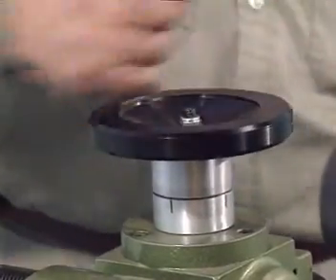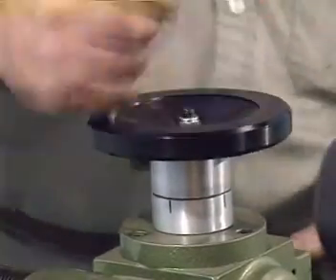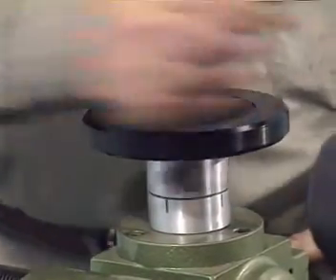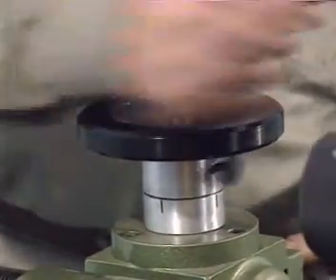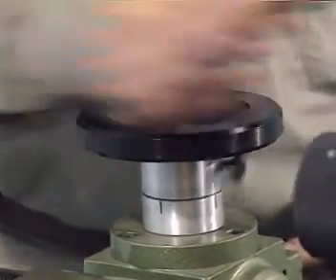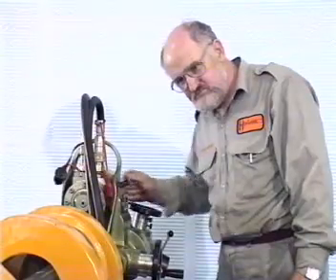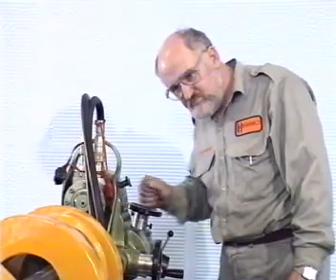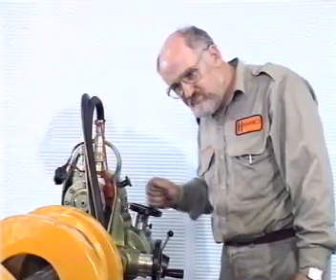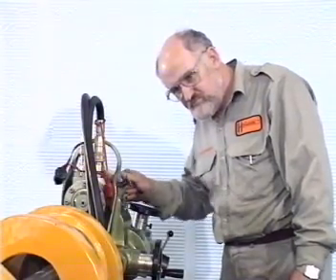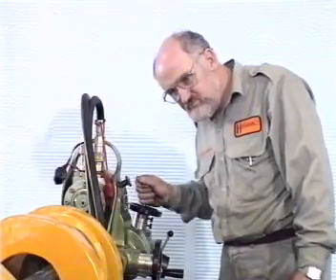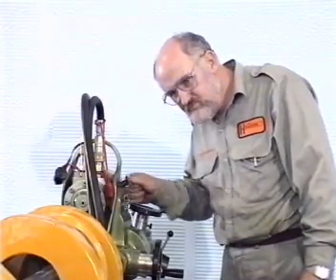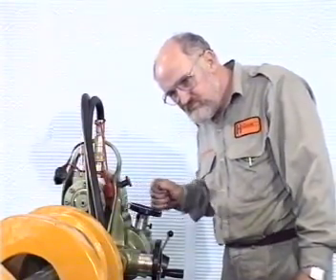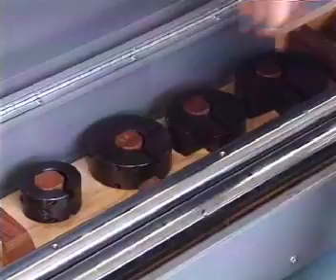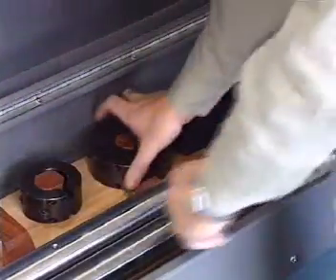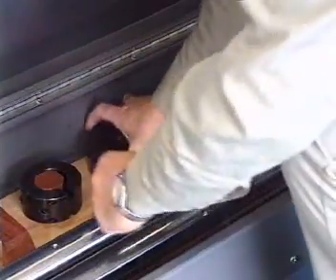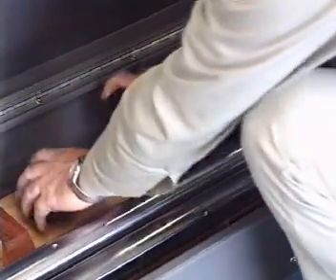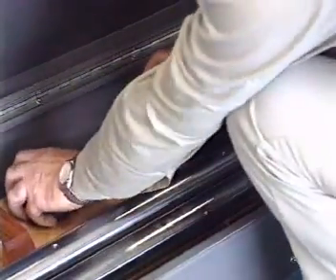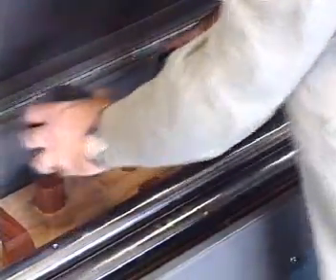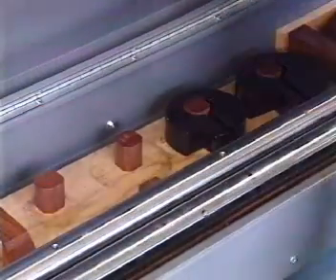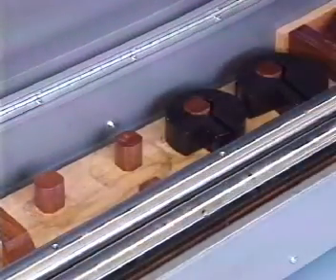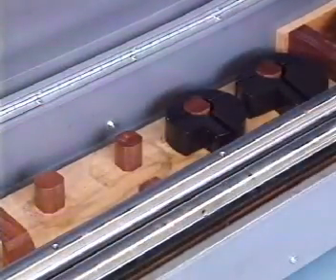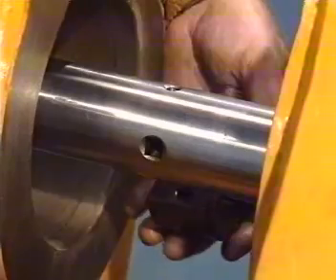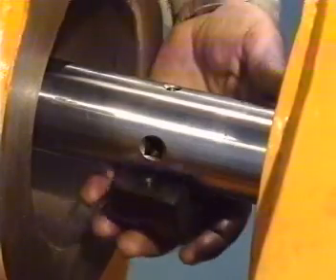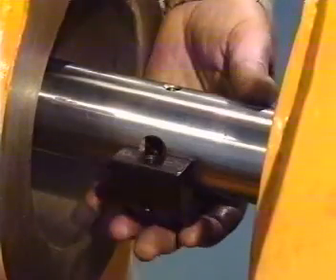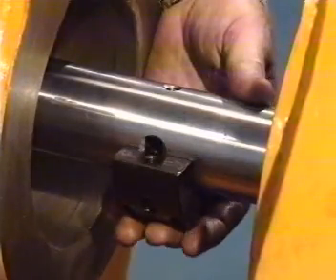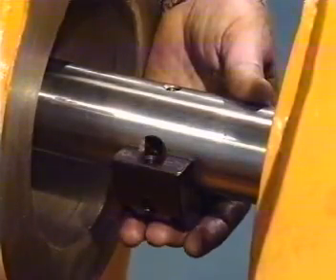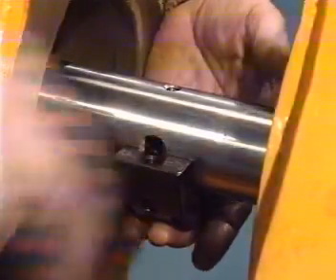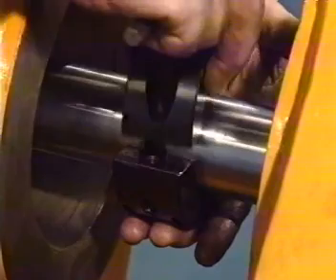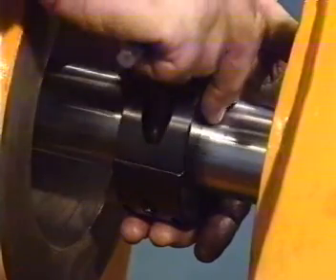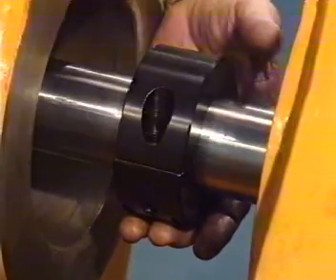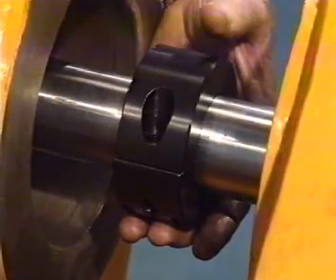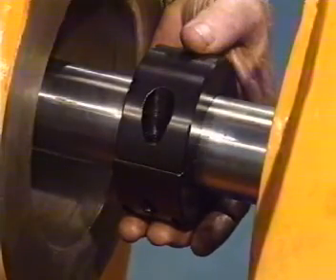Boring bars up to 6m long can be hand or power fed in both directions, and tool holders capable of machining bores from 52 to 1000mm in diameter may be fitted without having to remove the bar.